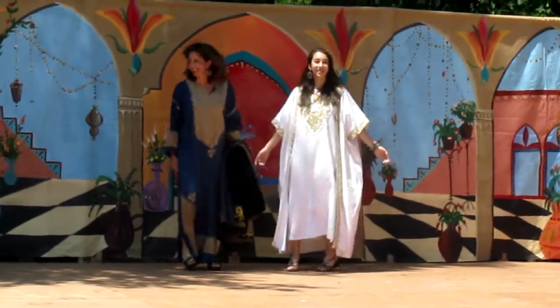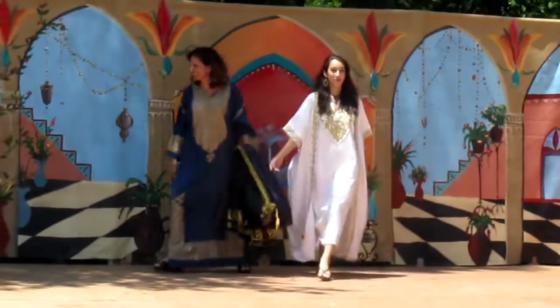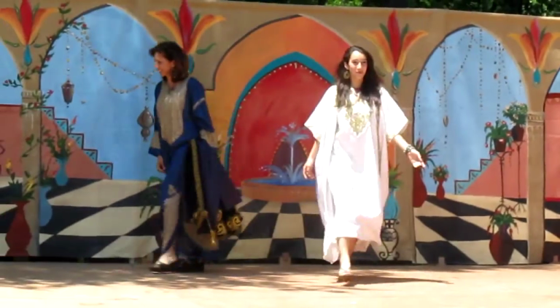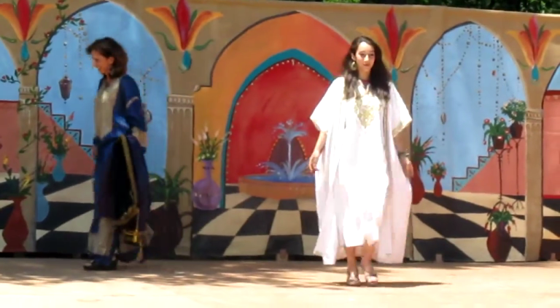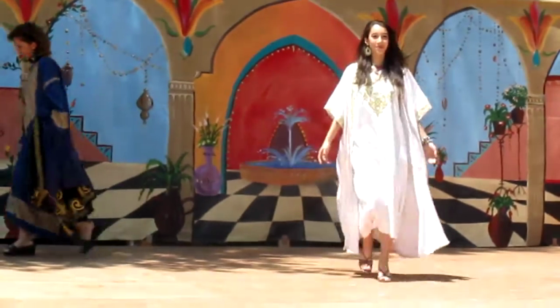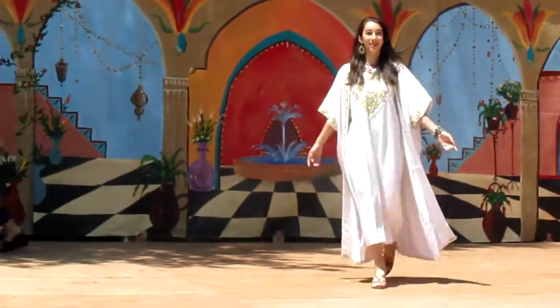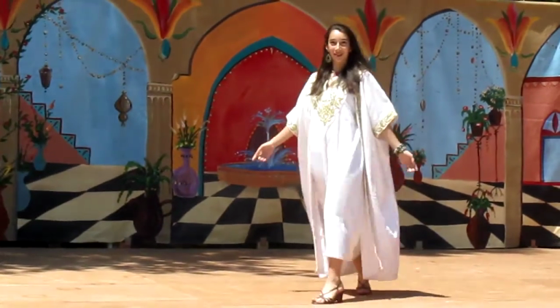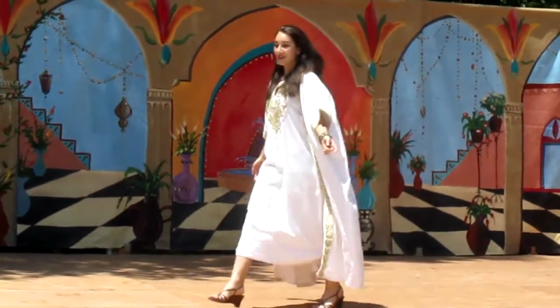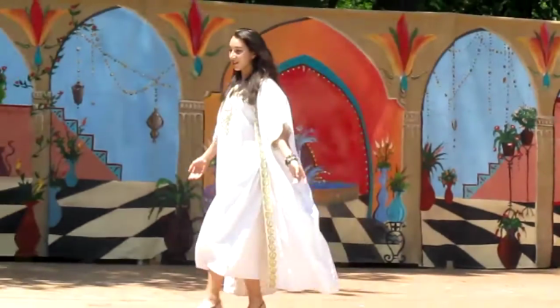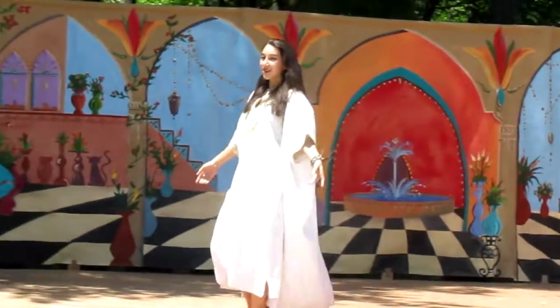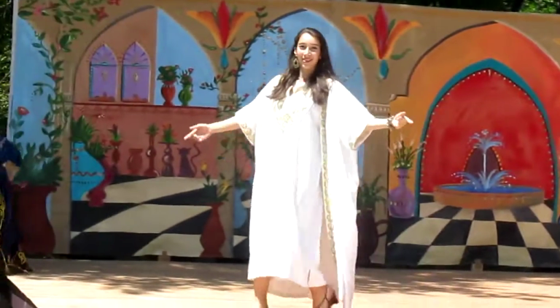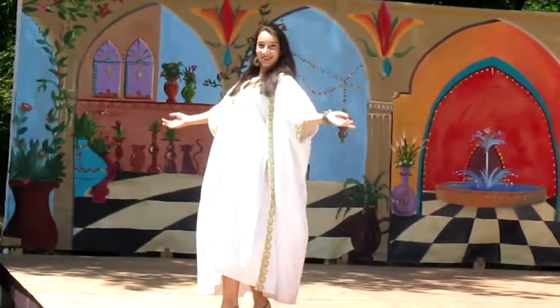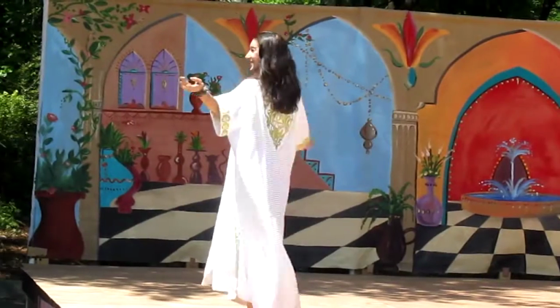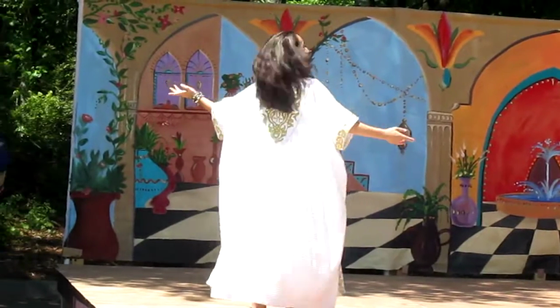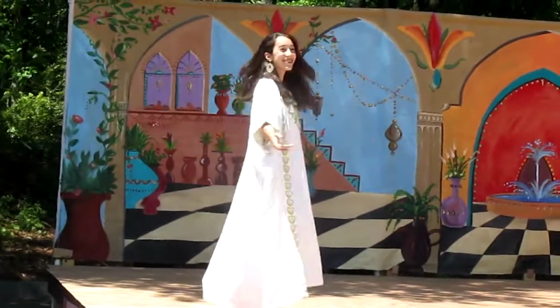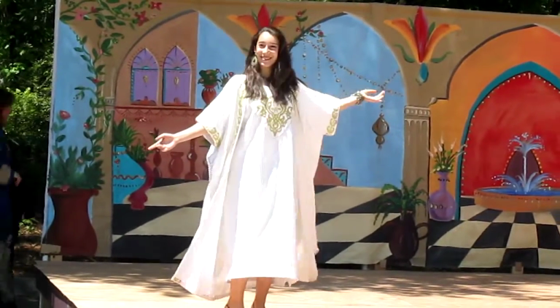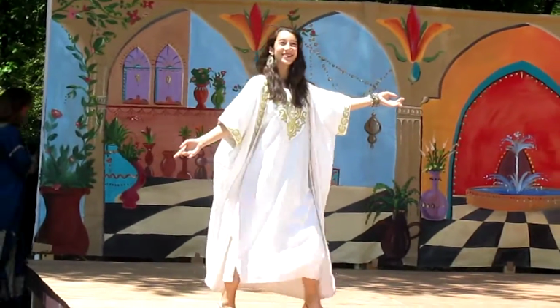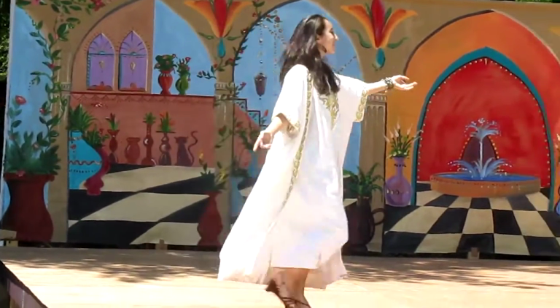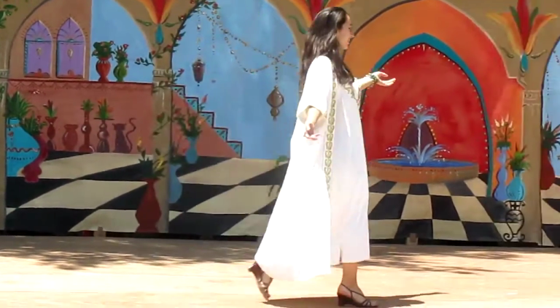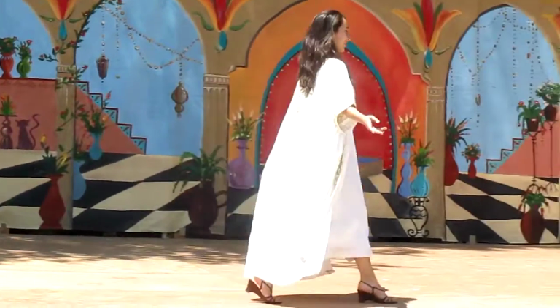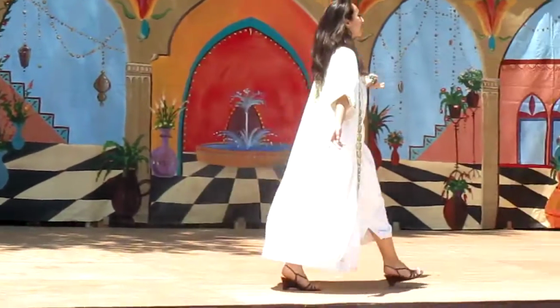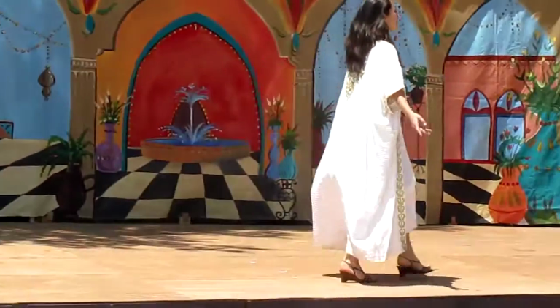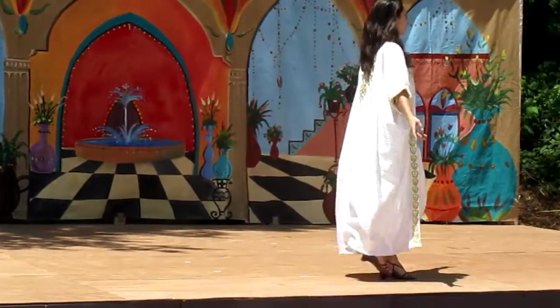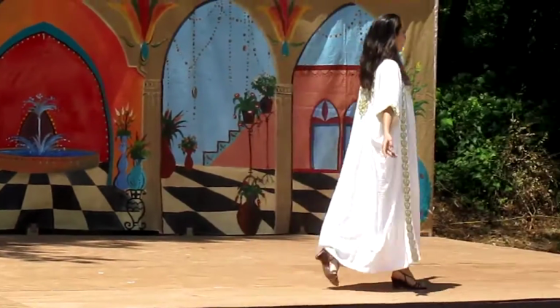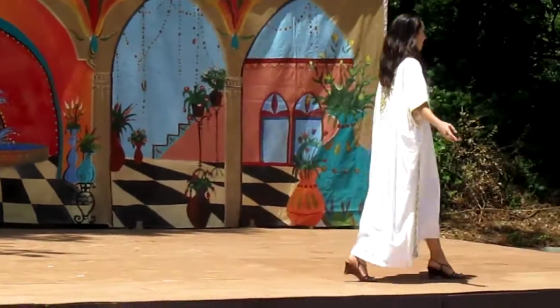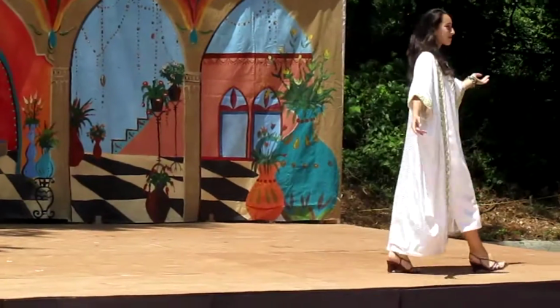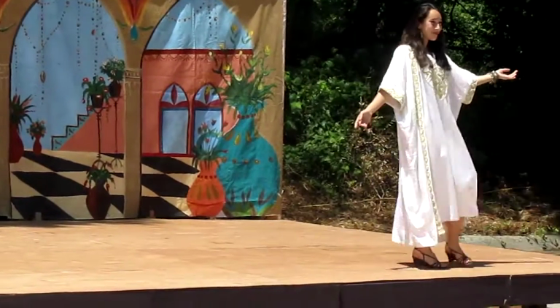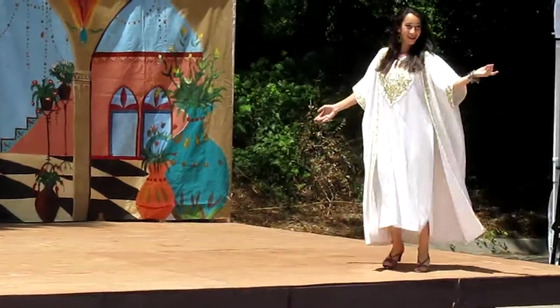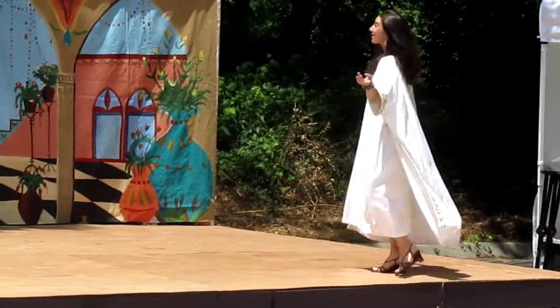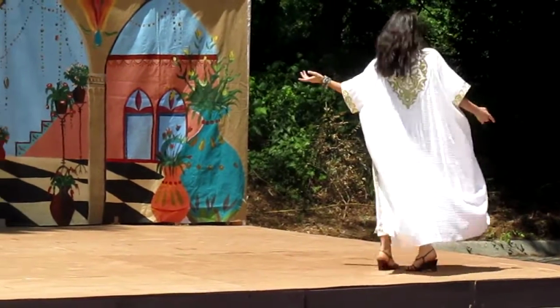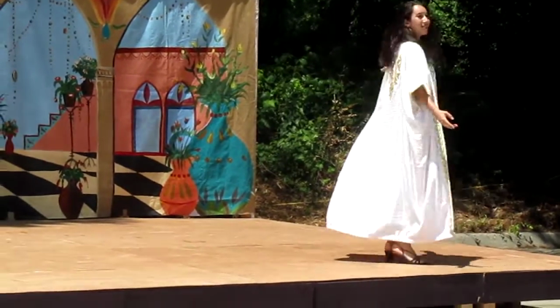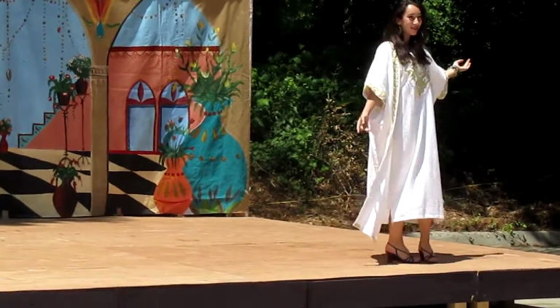Our last stop in today's fashion journey is in Lebanon. The model is wearing a striped back gown designed by the artisans of Lebanon. This outfit is accented with tassels and beautifully embroidered with the golden Arabesque design.